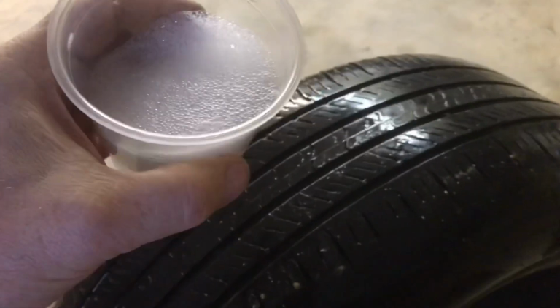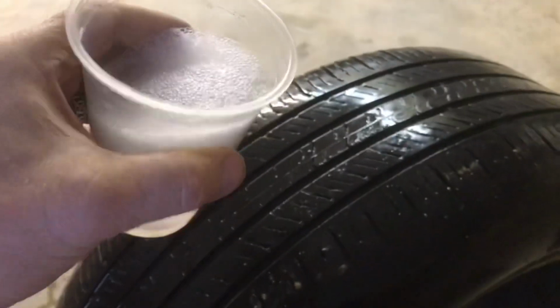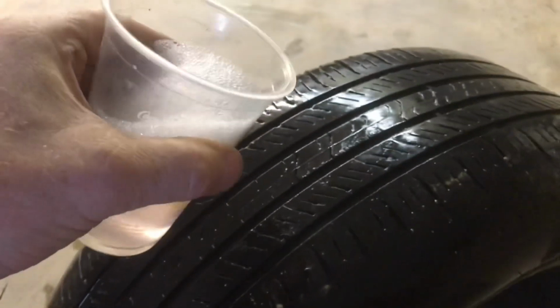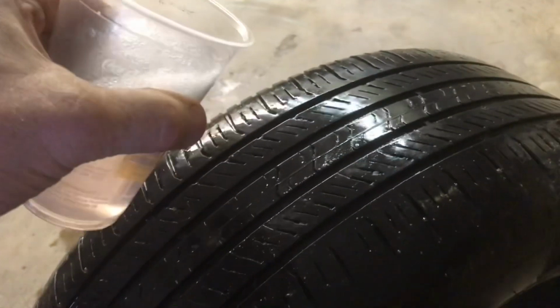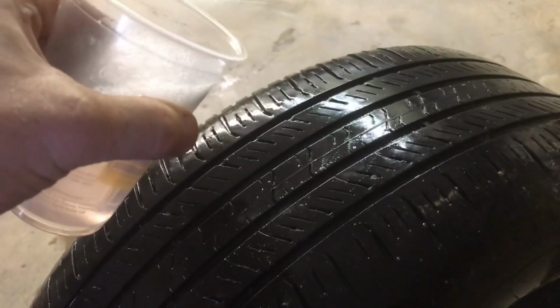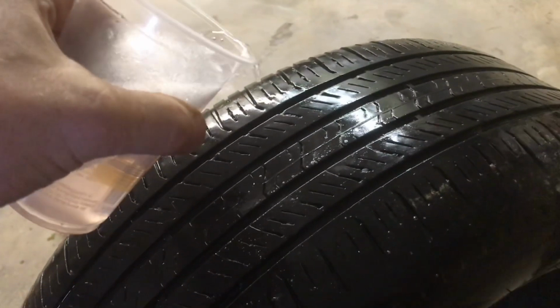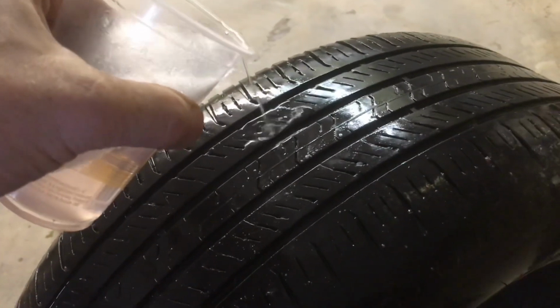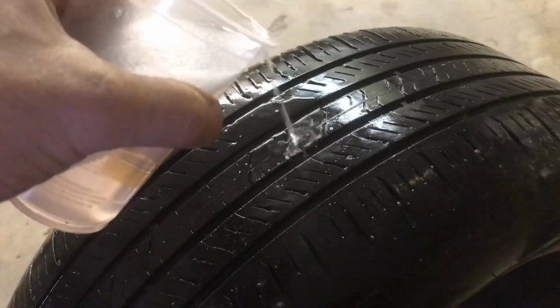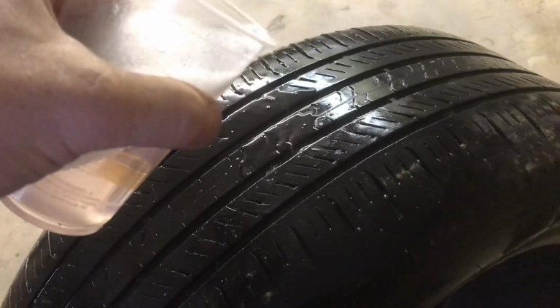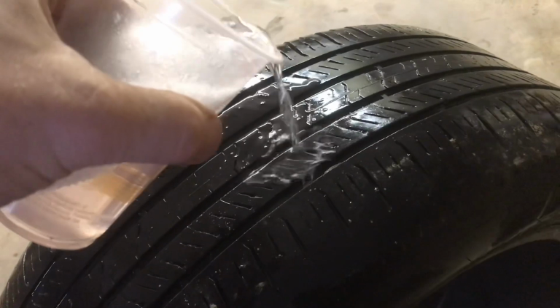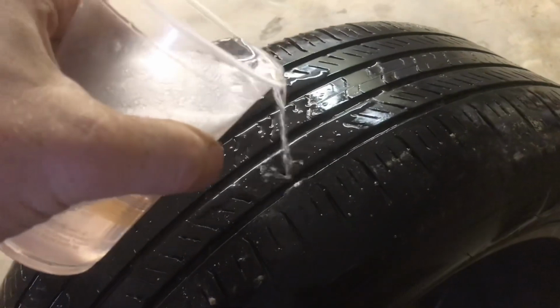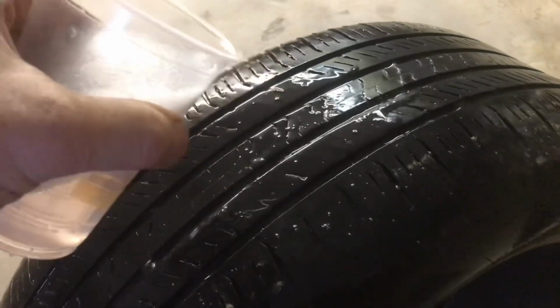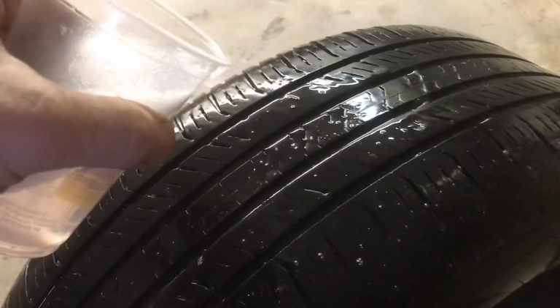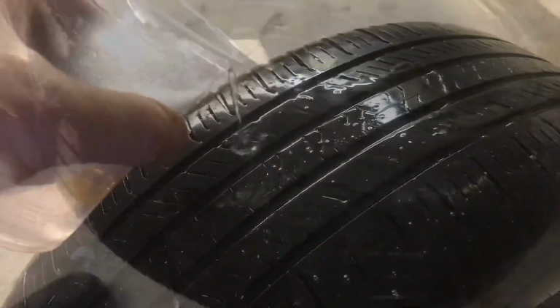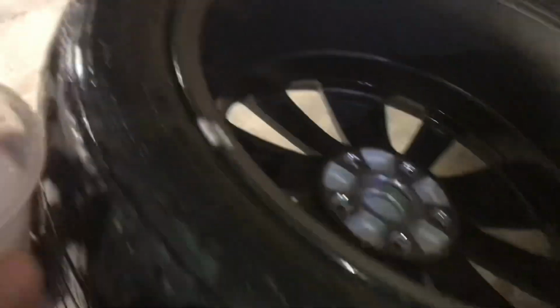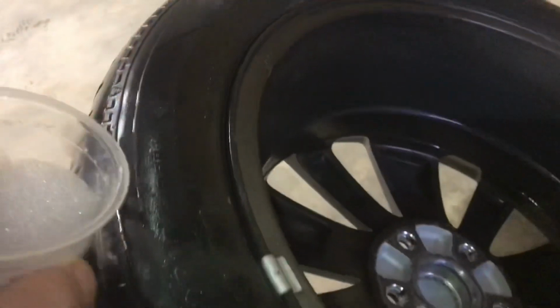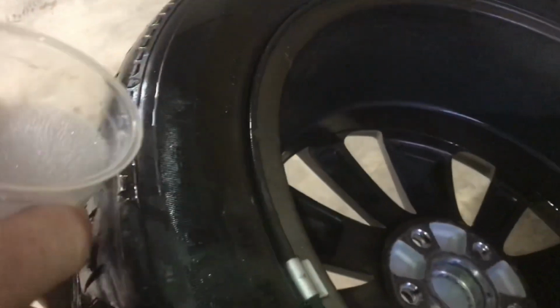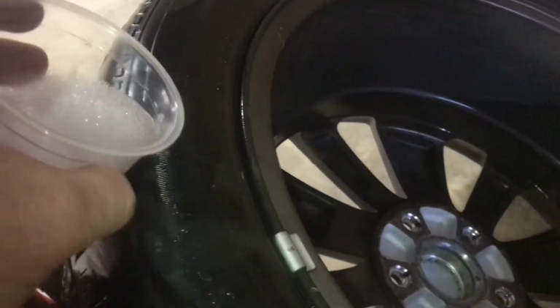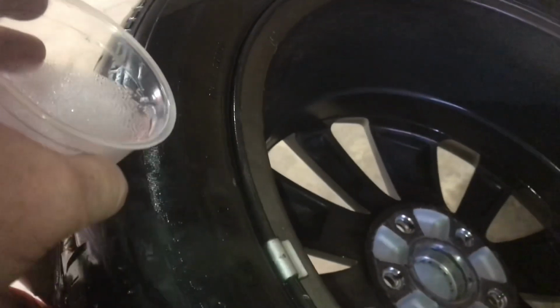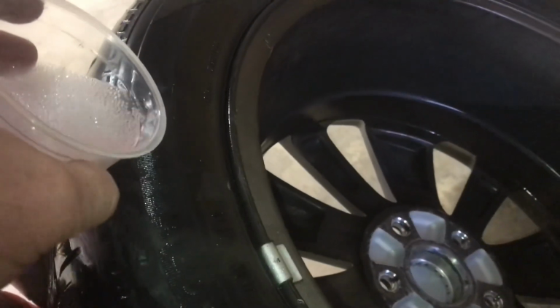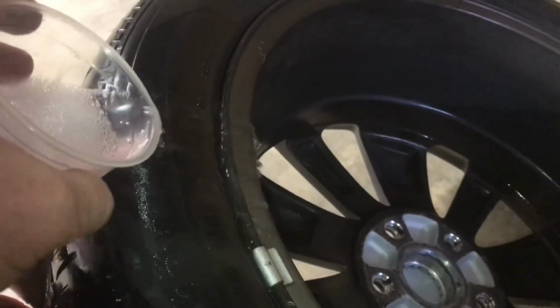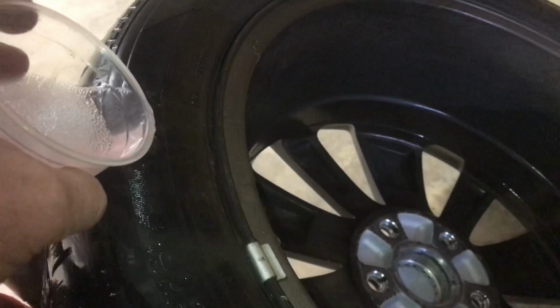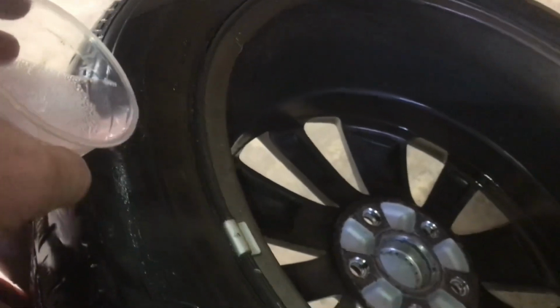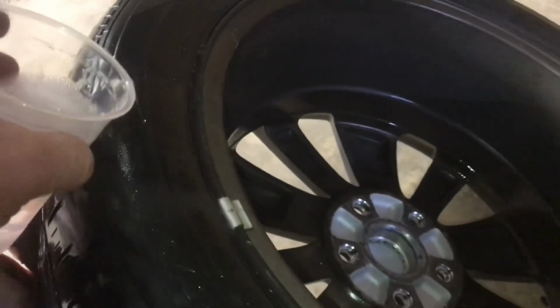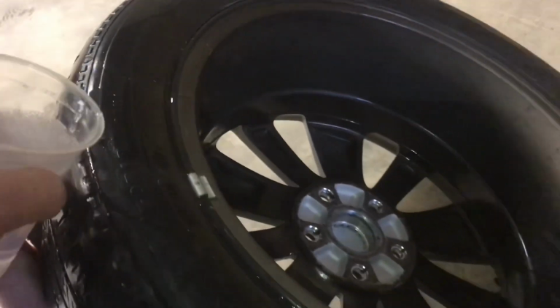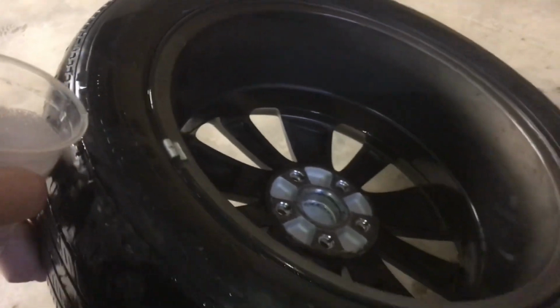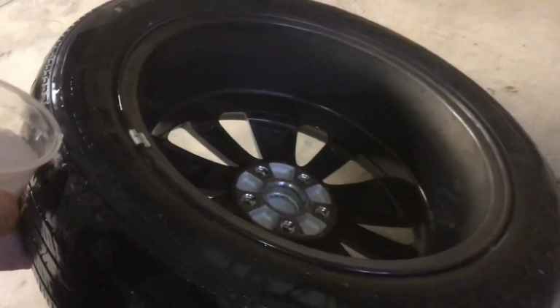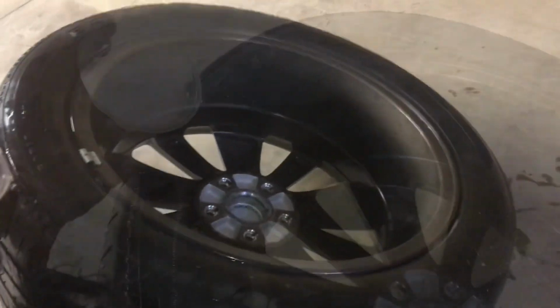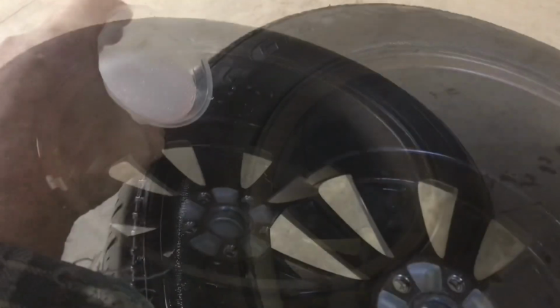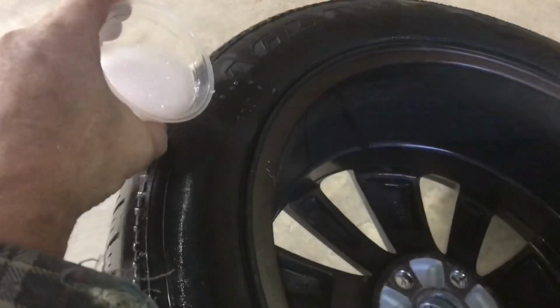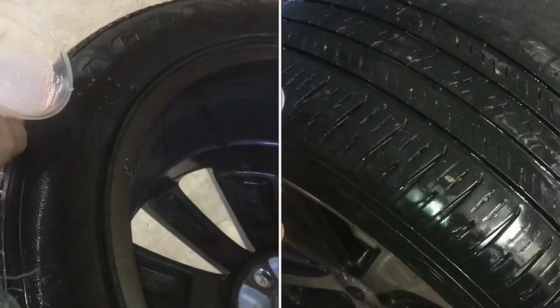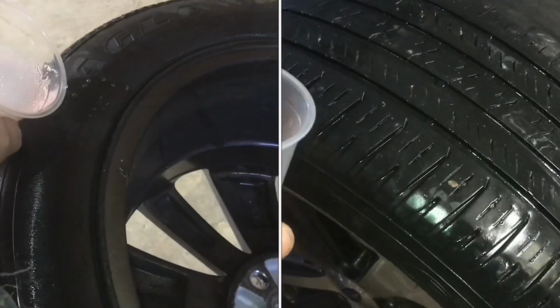Take some soapy water and just pour it and start looking in the tread for bubbles. Tip the tire, pour it into where the bead is, and just let the water run all the way around and check for air. It'll hiss out with bubbles.